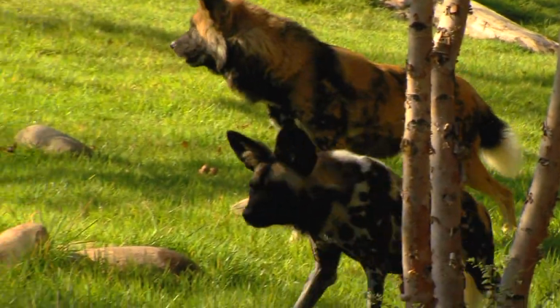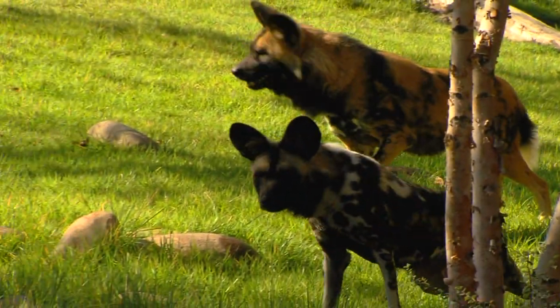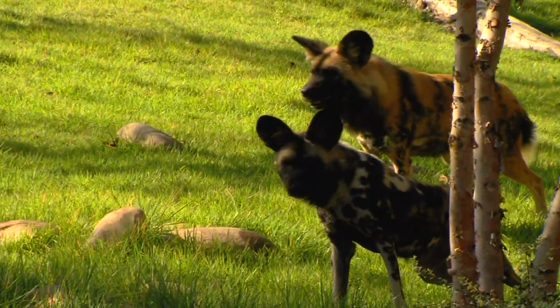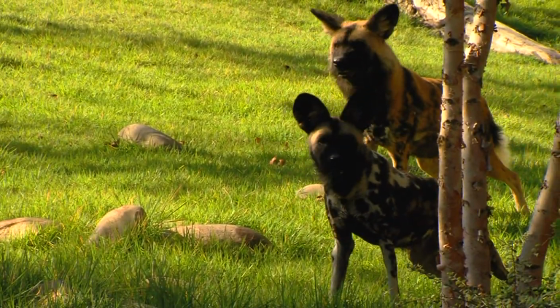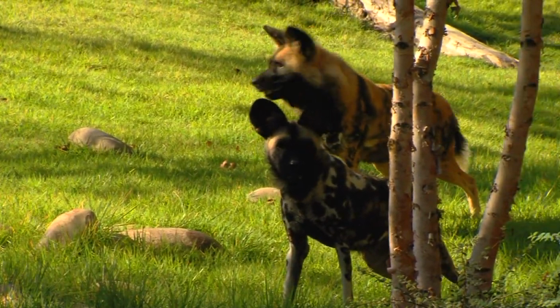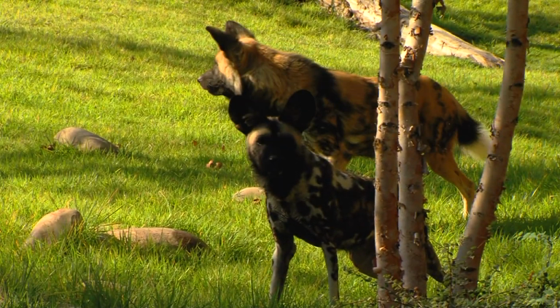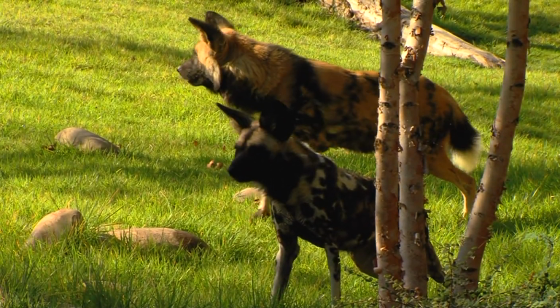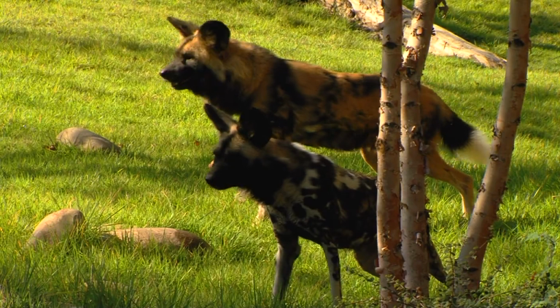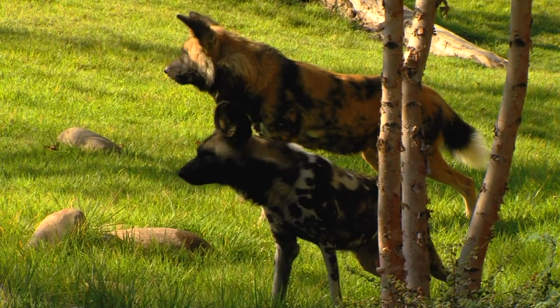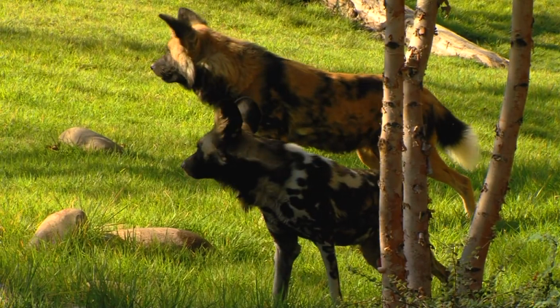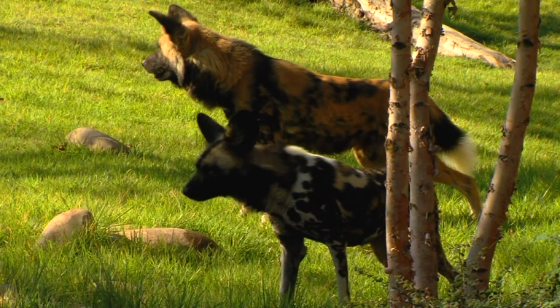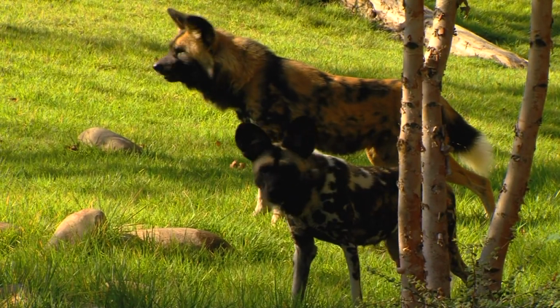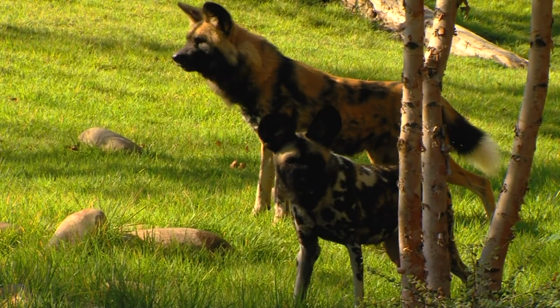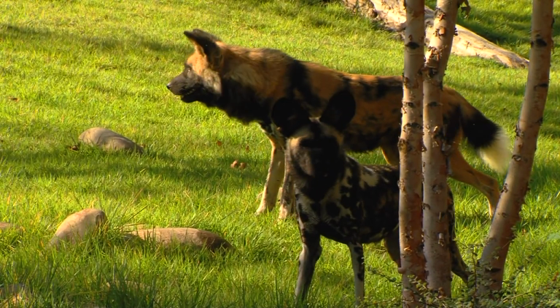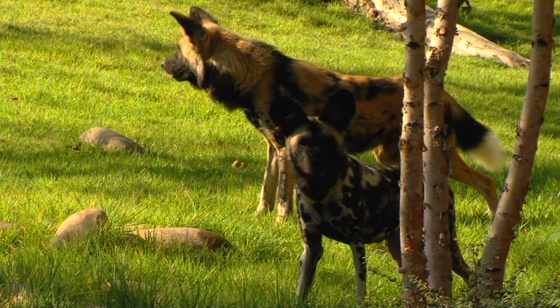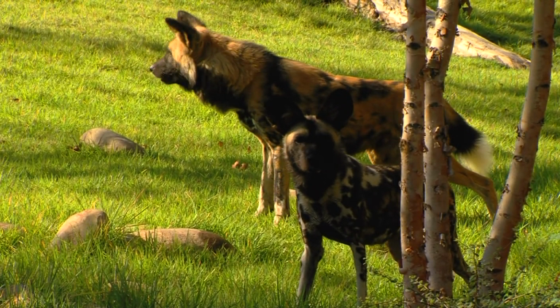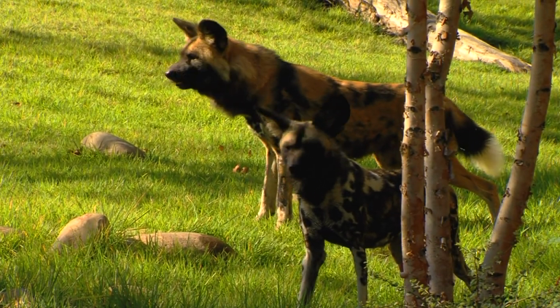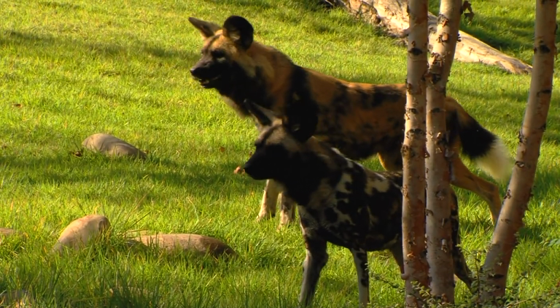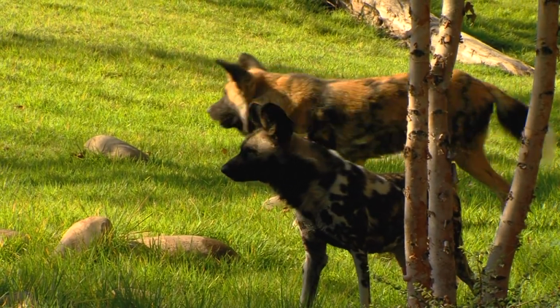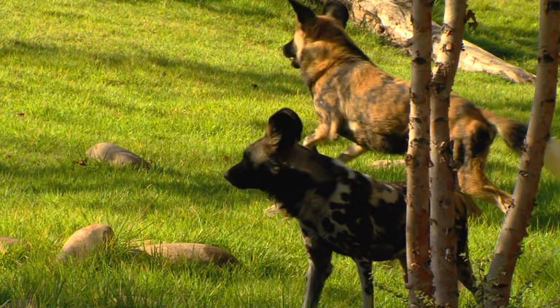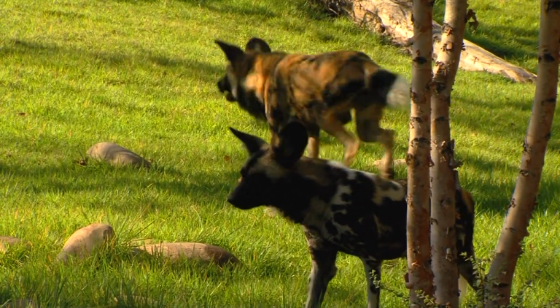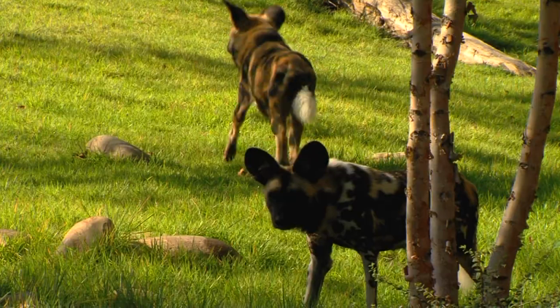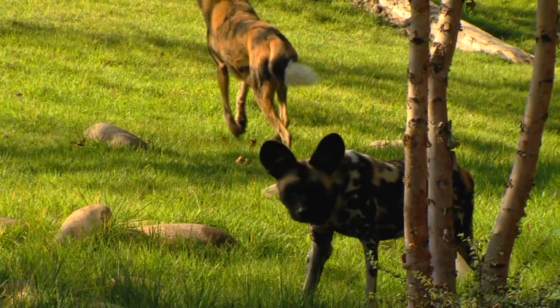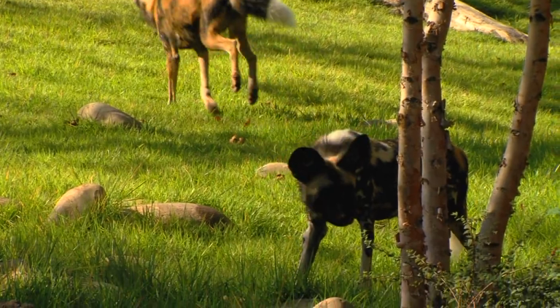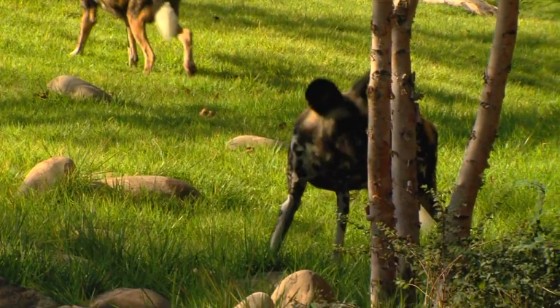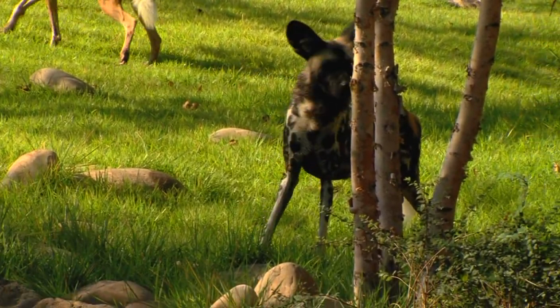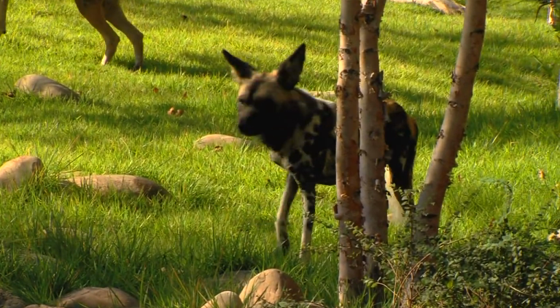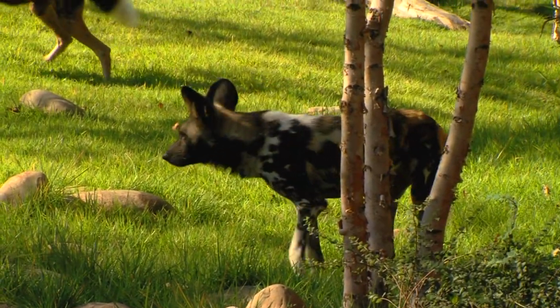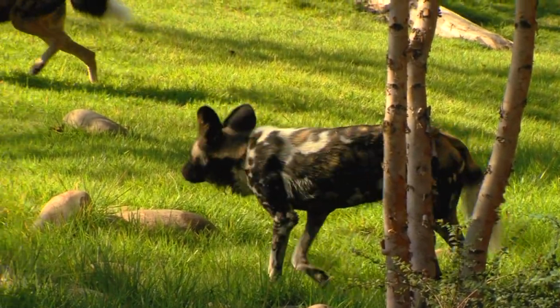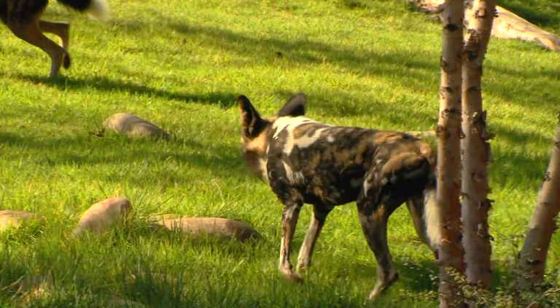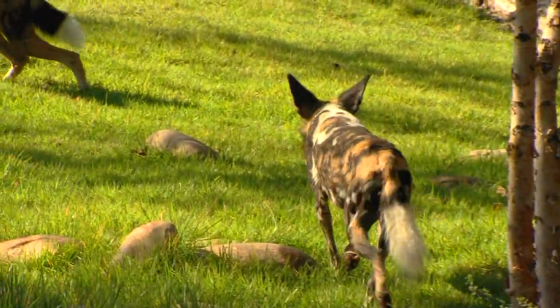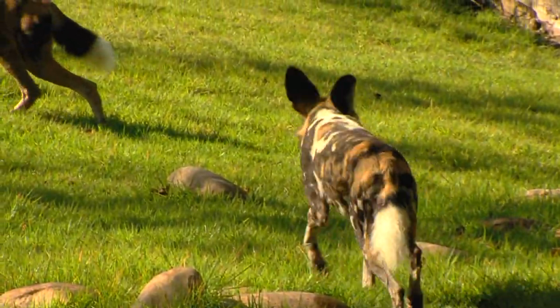They also are a very endangered species. They're extremely effective hunters, much like wolves, except that they live in East and Southern Africa rather than in the Northern Hemispheres where our wolves live.